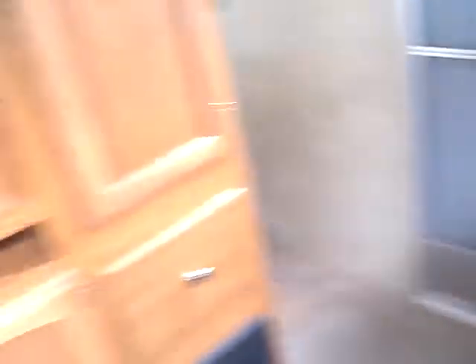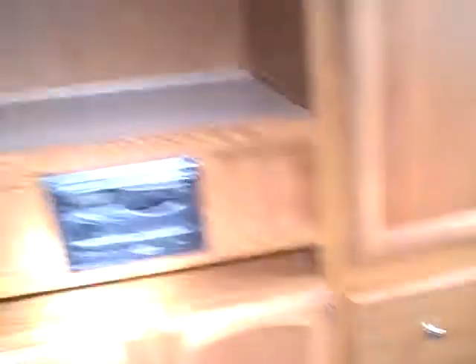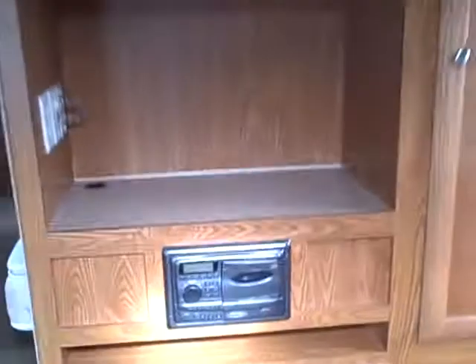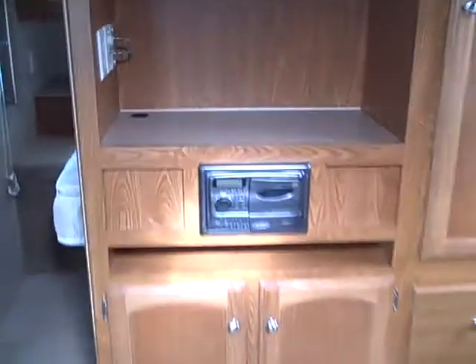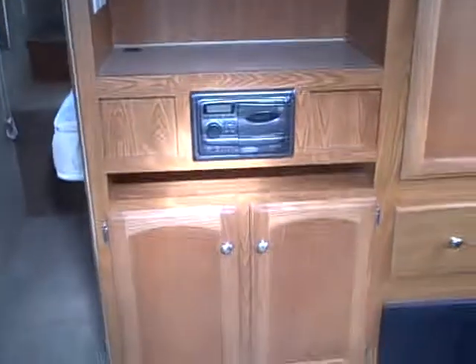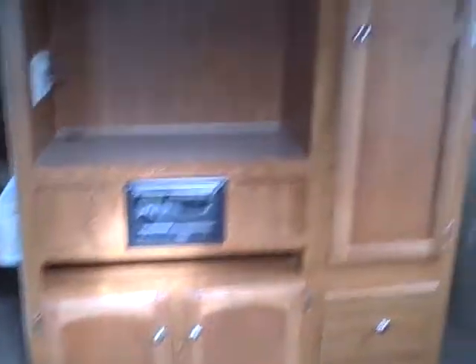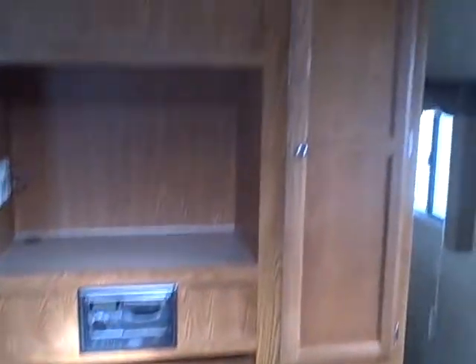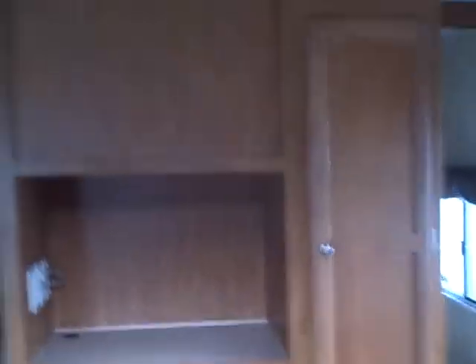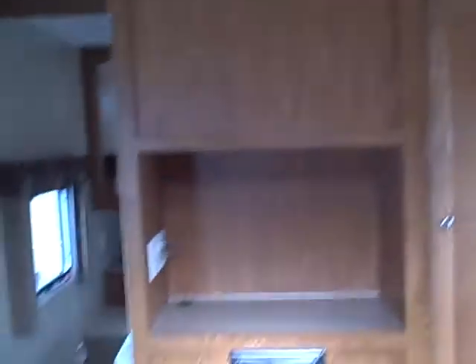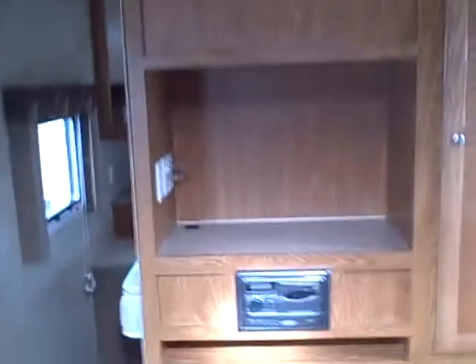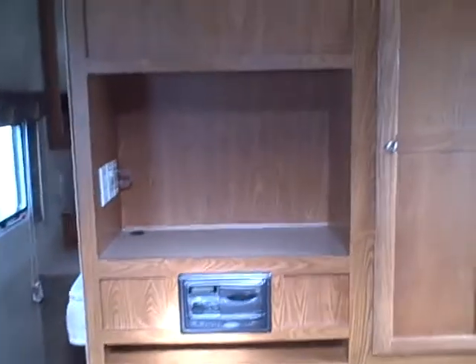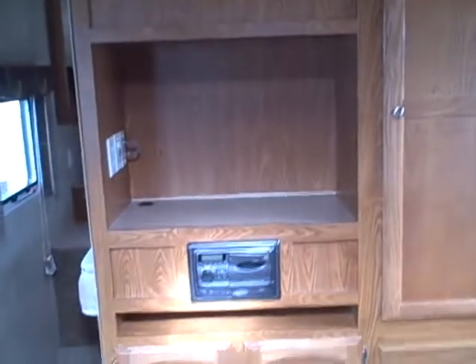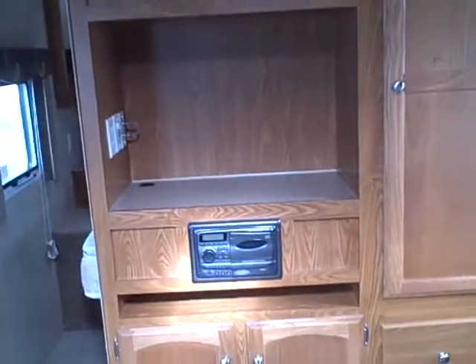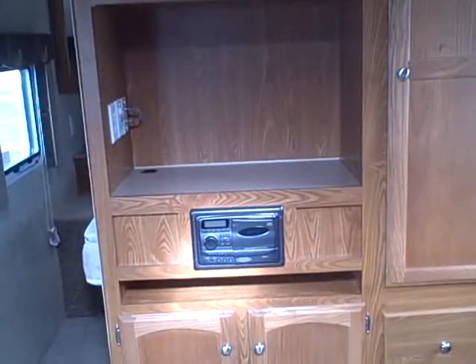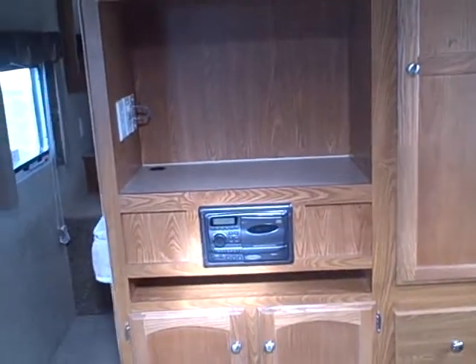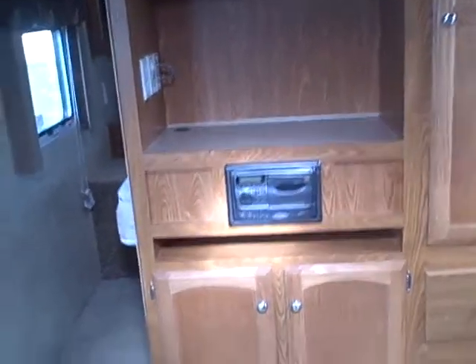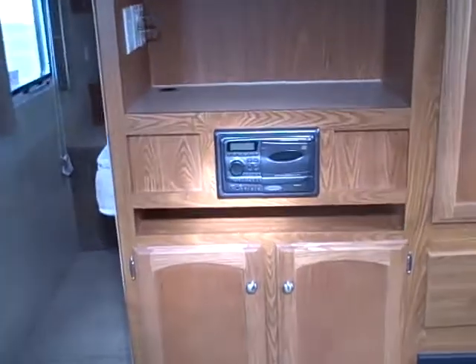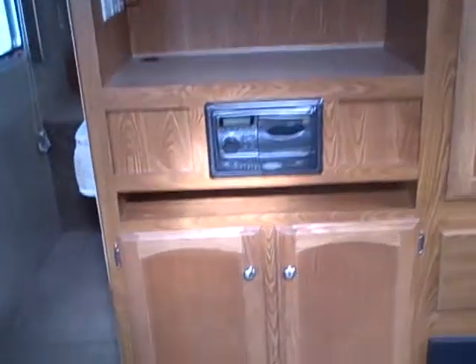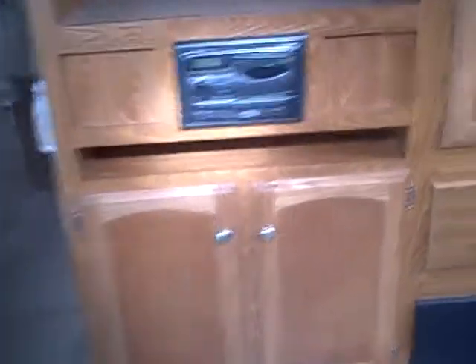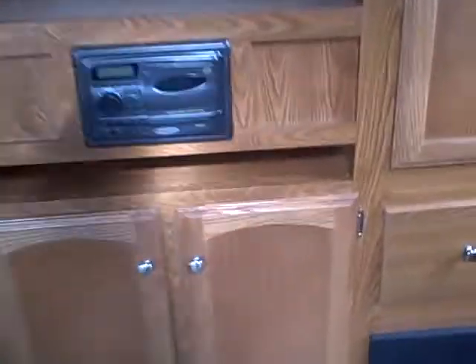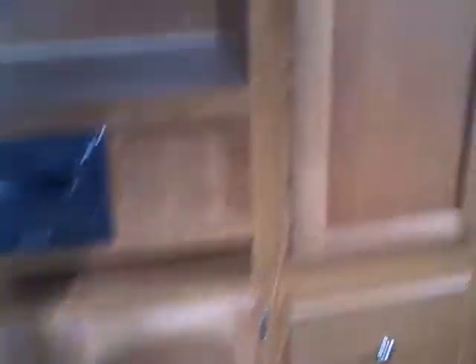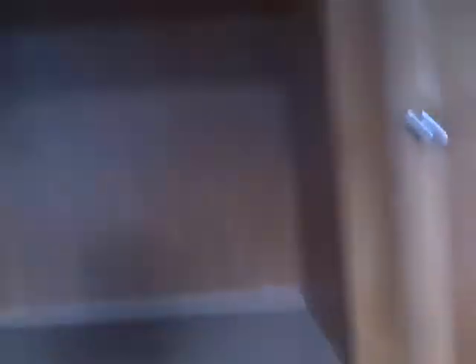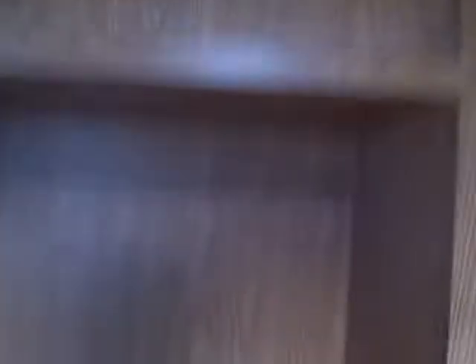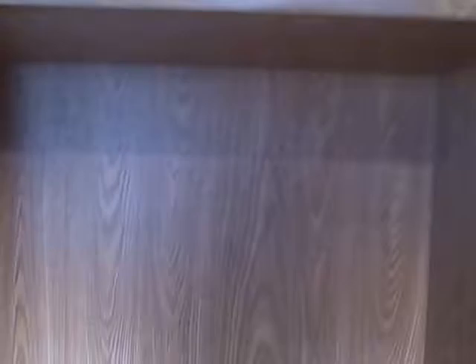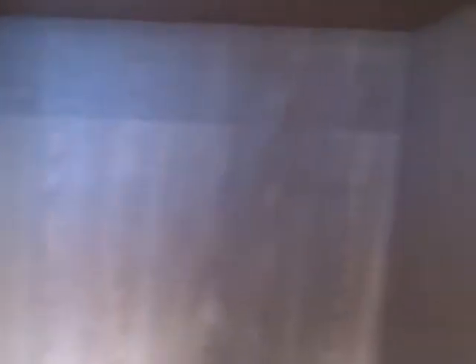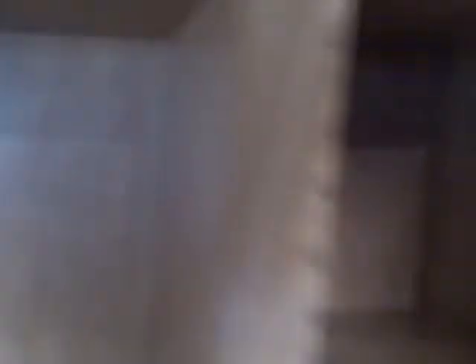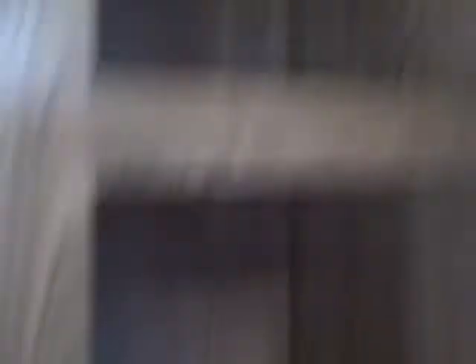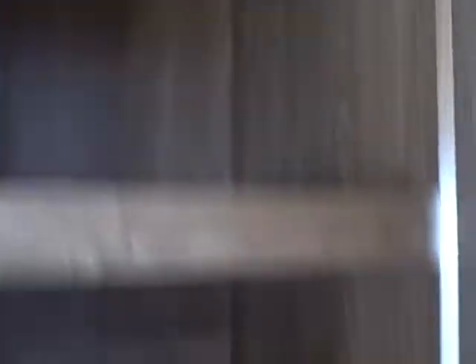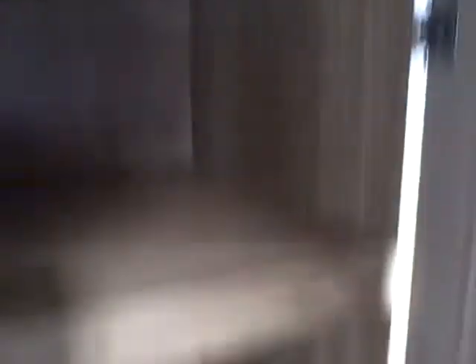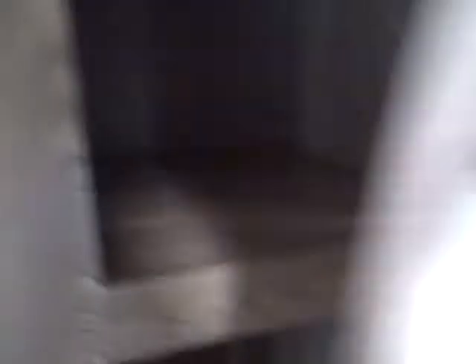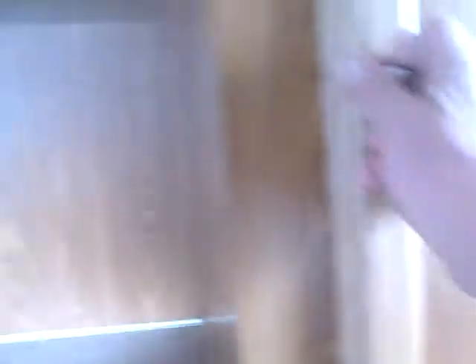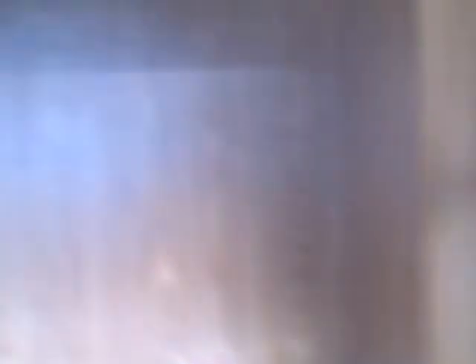The bedroom is in front, but take a look at this media center placed right here. You've got a place for a big LCD television, AM/FM/CD player, and lots of storage for your media and that sort of thing, as well as side storage over here.